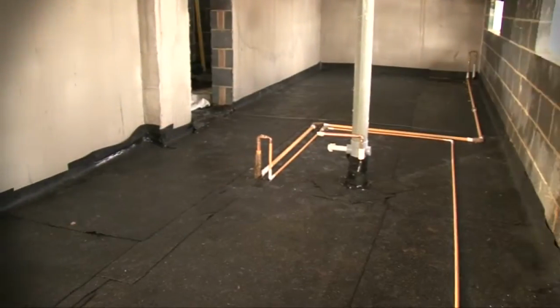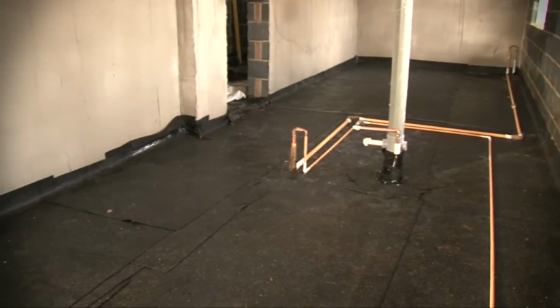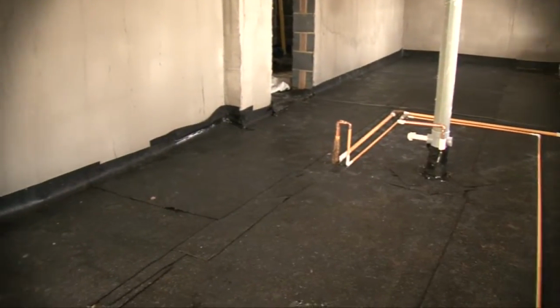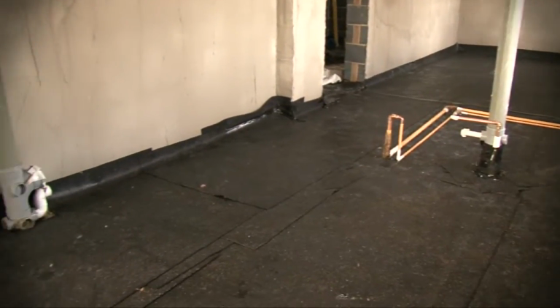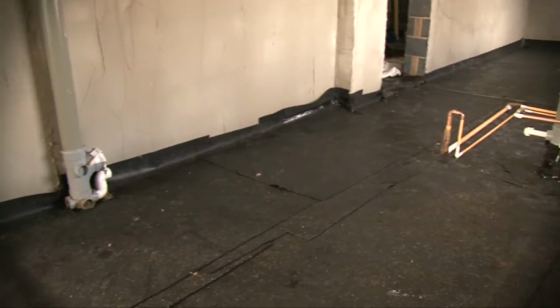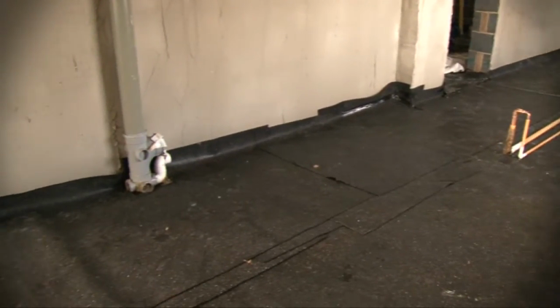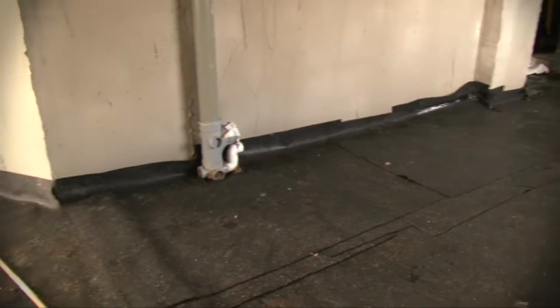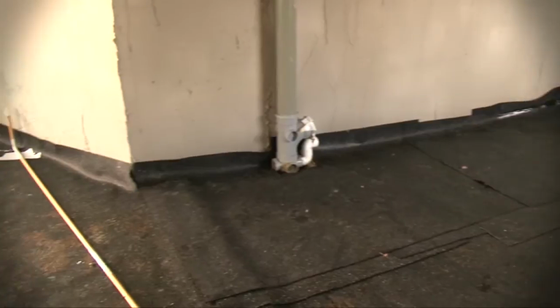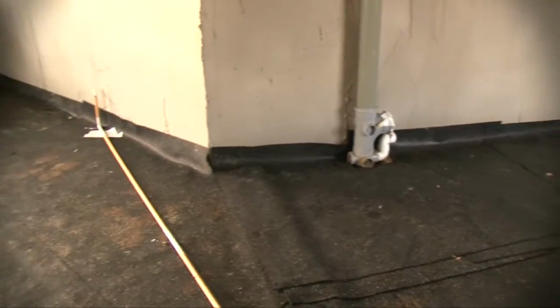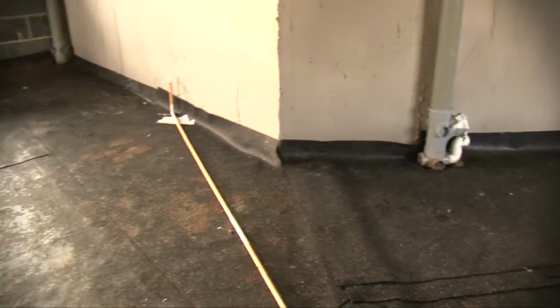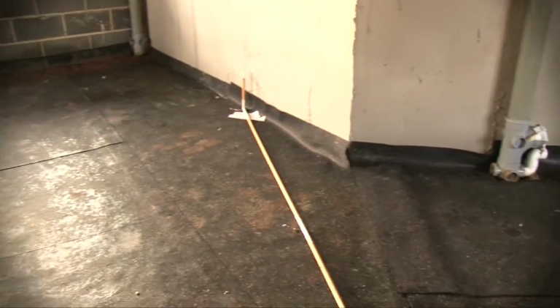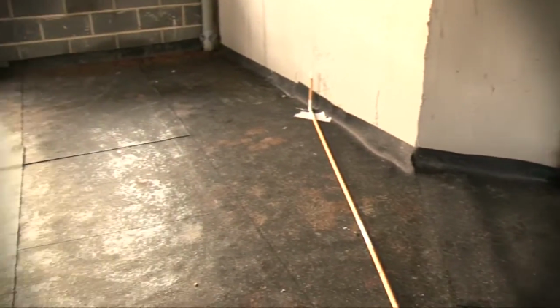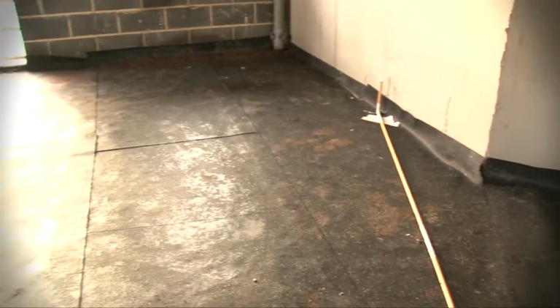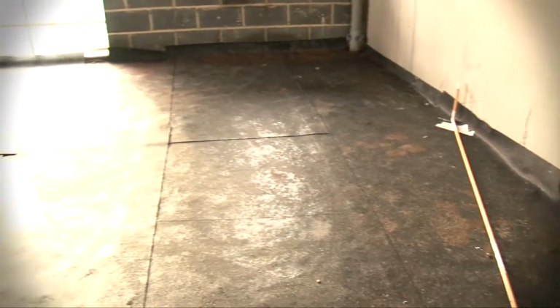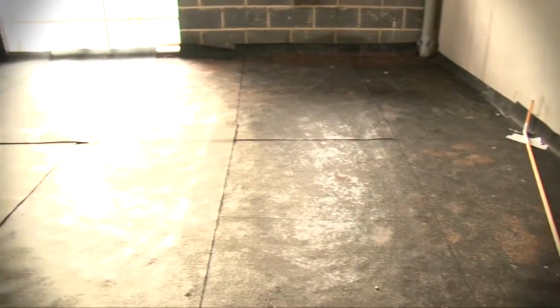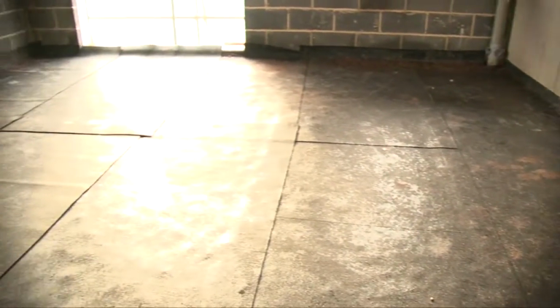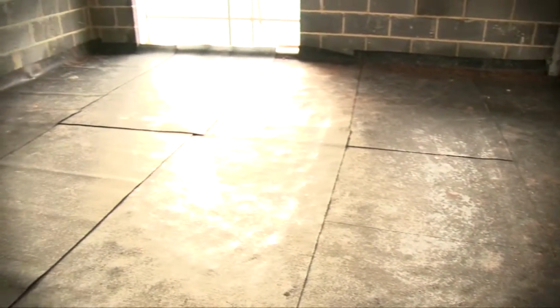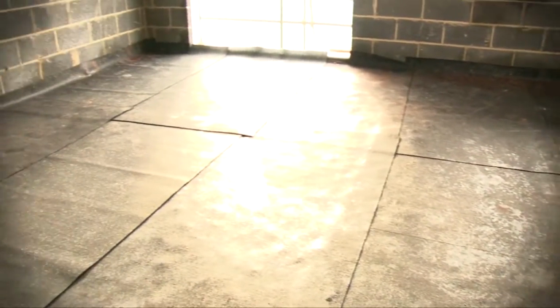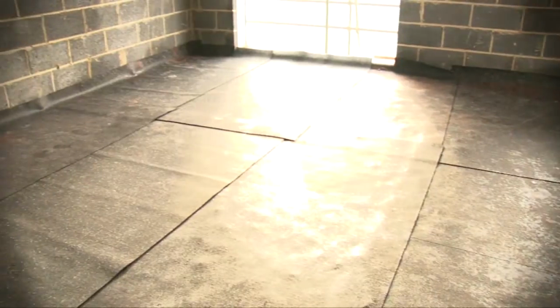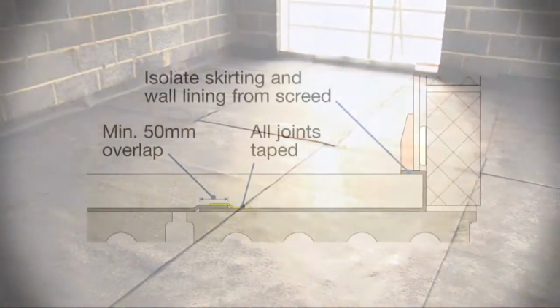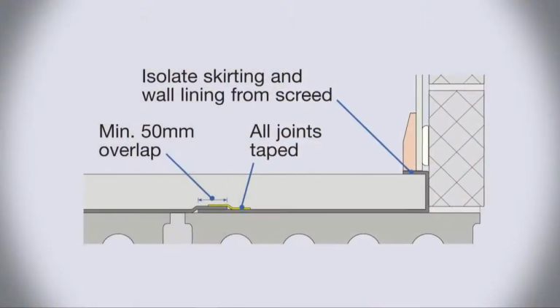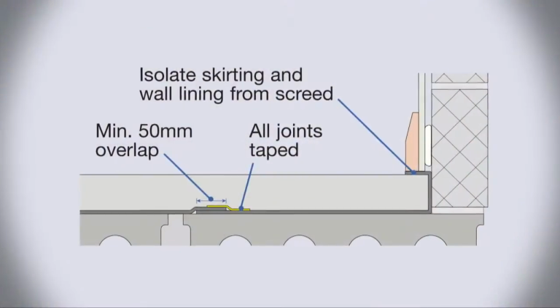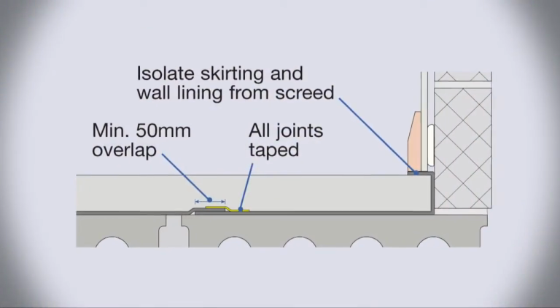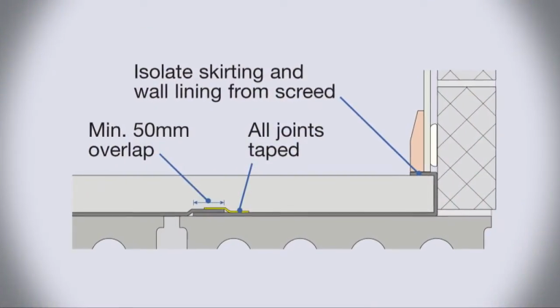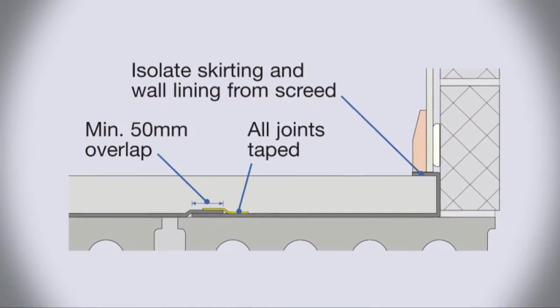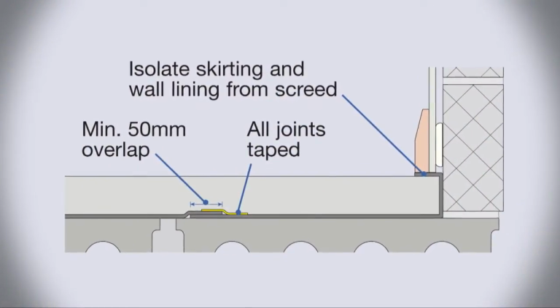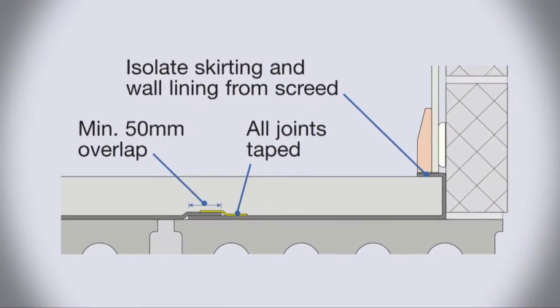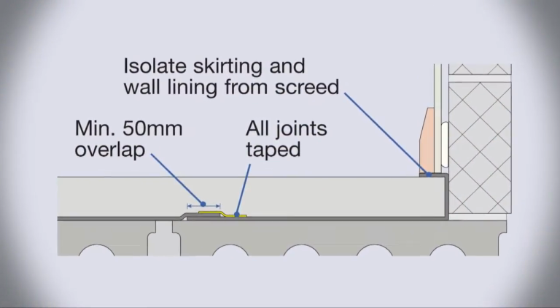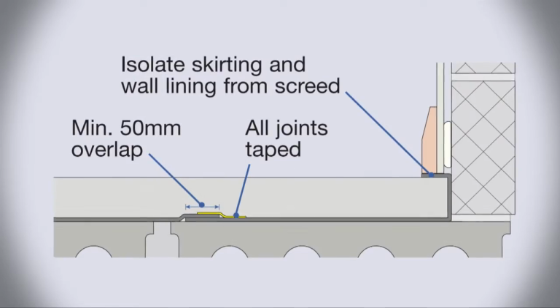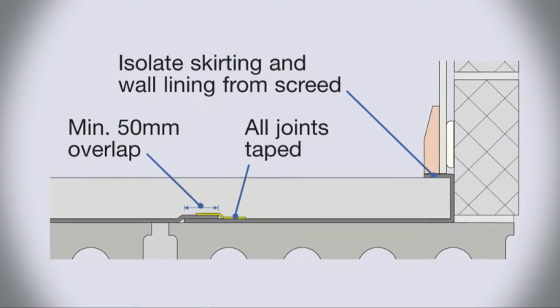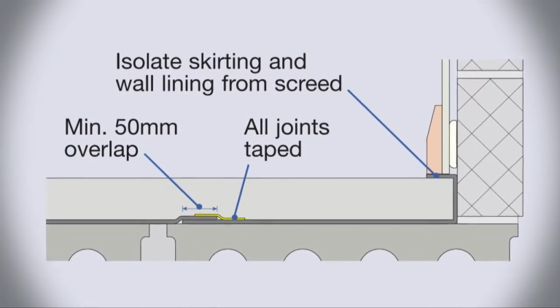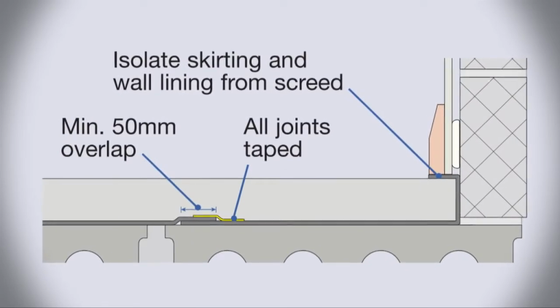Turn the sheets of QuietLay up at all perimeter edges, to ensure the screed does not at any point come into direct contact with the party walls. The upturn should be of sufficient length to lap under wall linings and skirting — we recommend a minimum of 100mm.